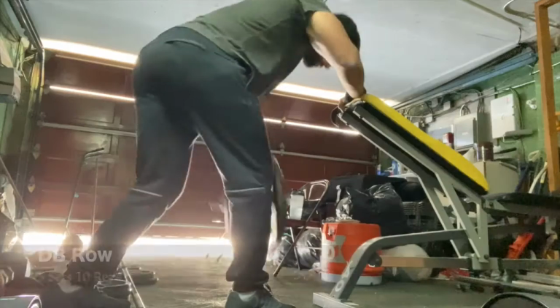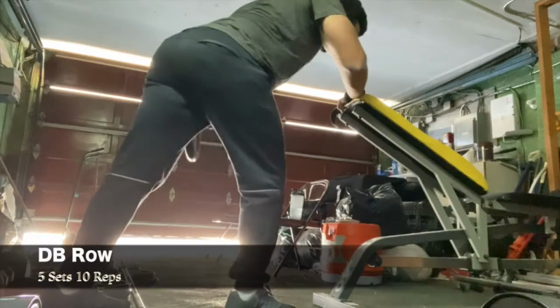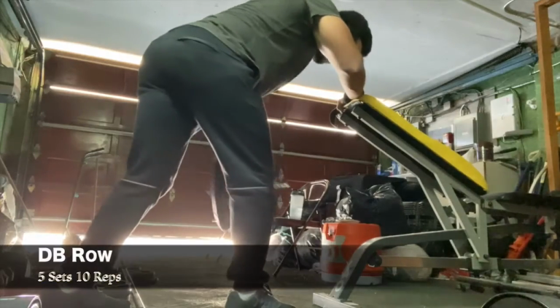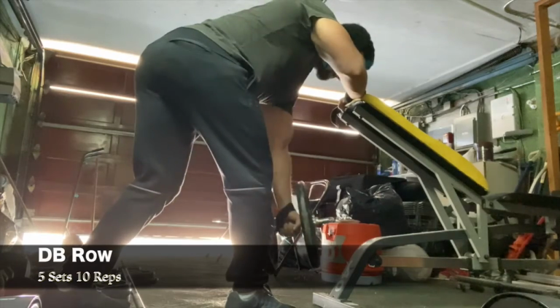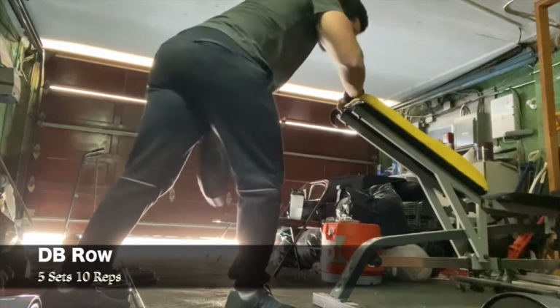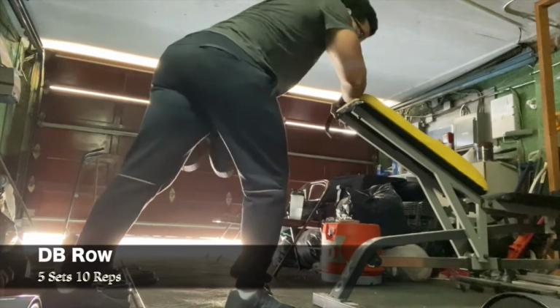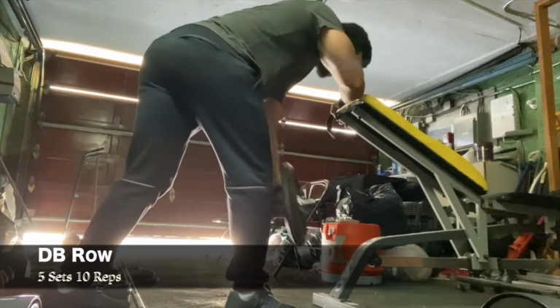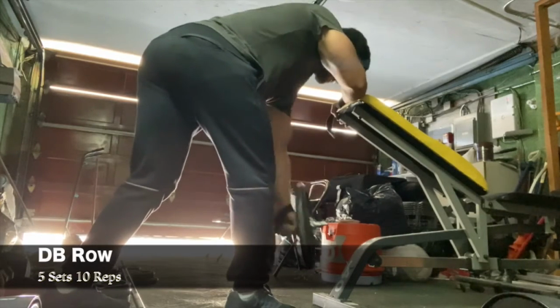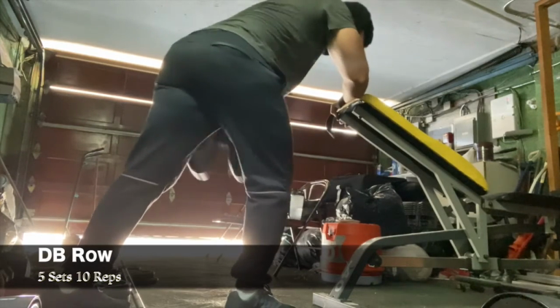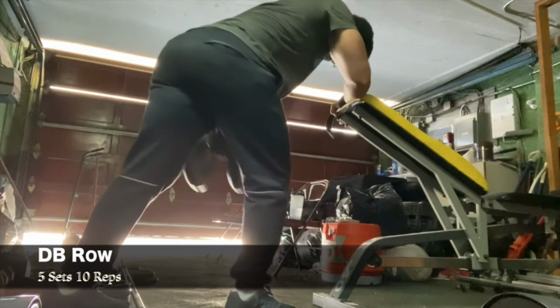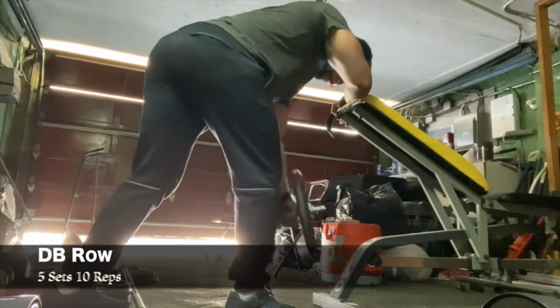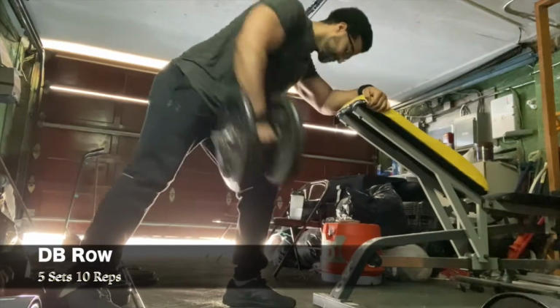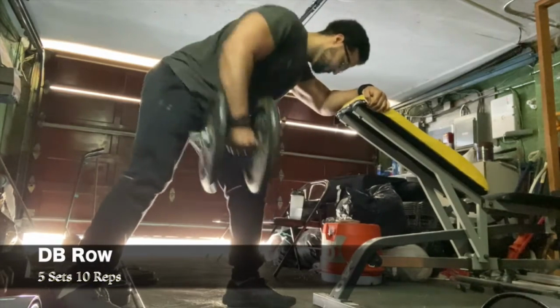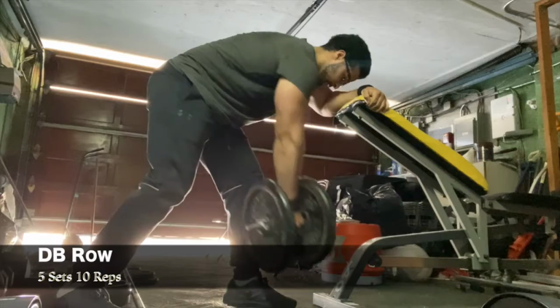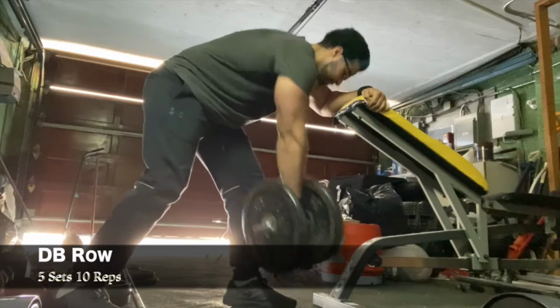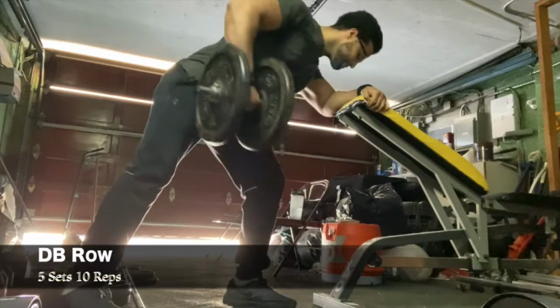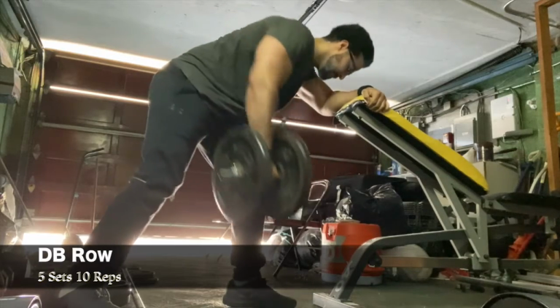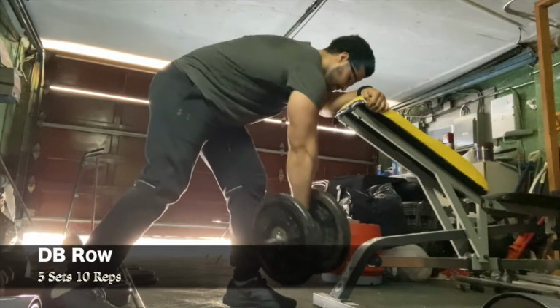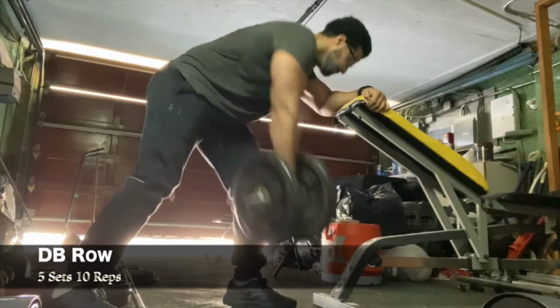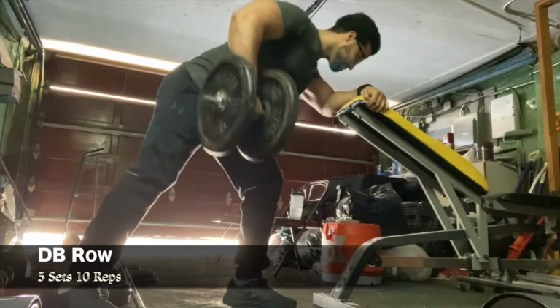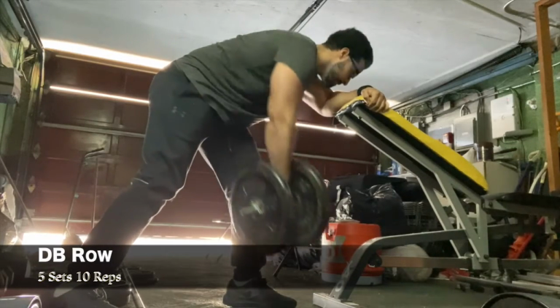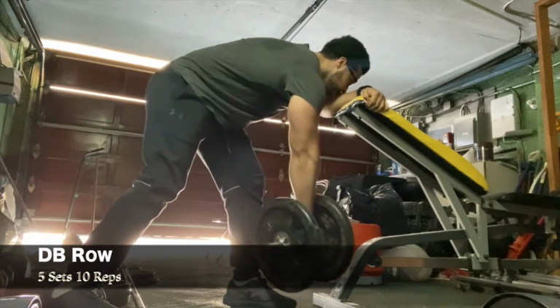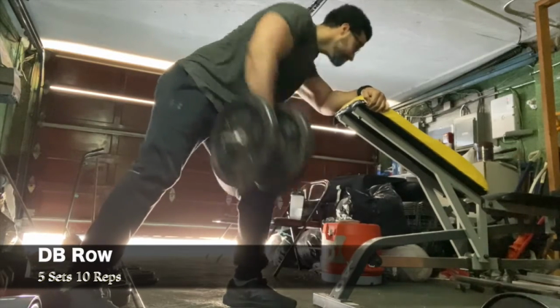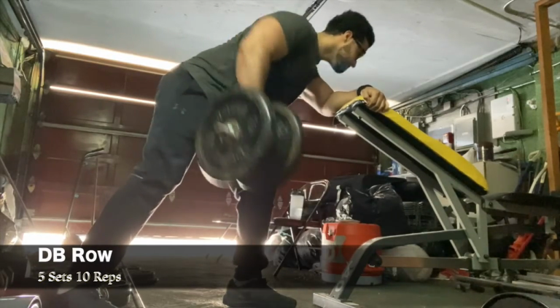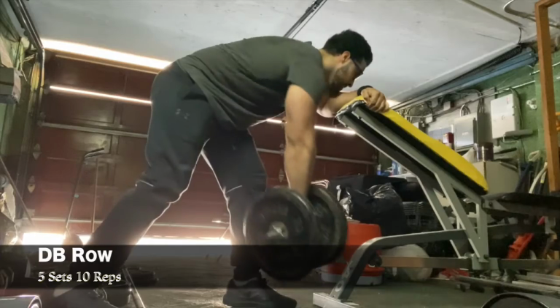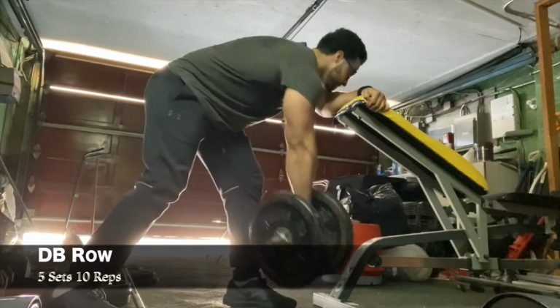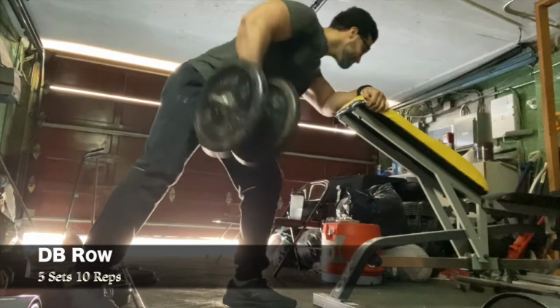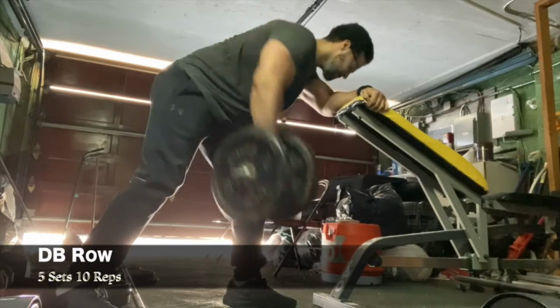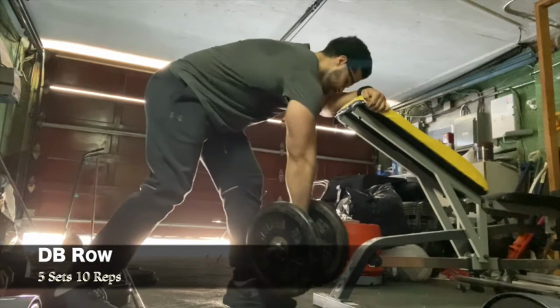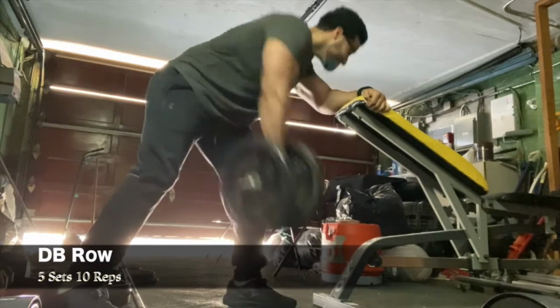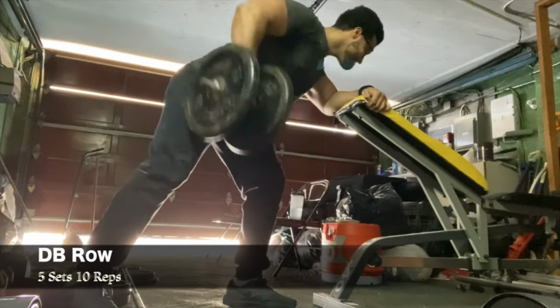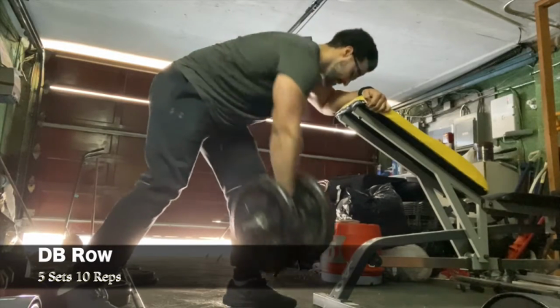Then I moved on to dumbbell rows doing five sets of 10 reps. You've got to make sure you hit the unilateral movements to make sure each side is evenly proportioned and just as strong on each side.